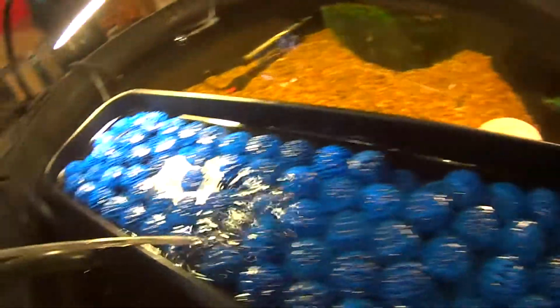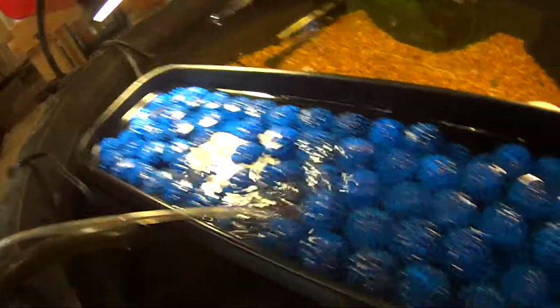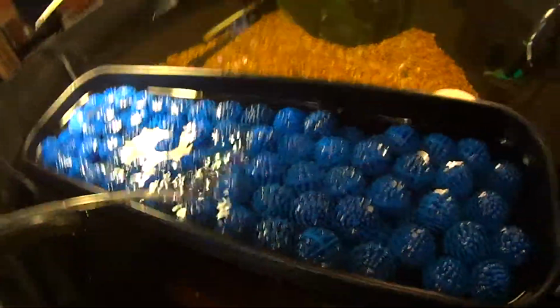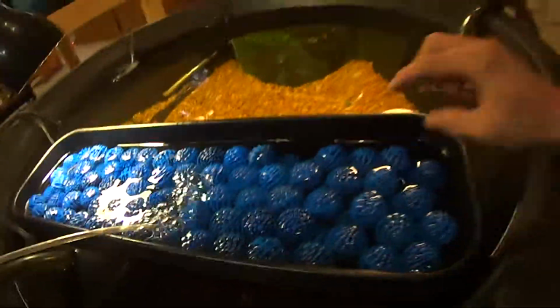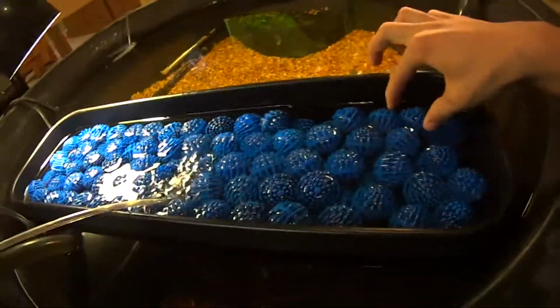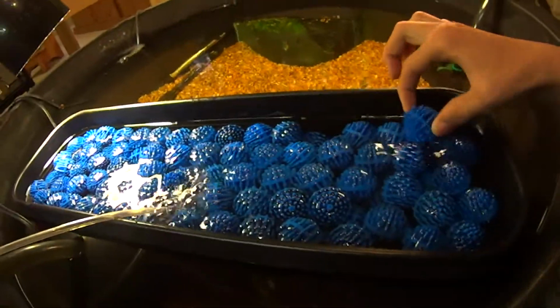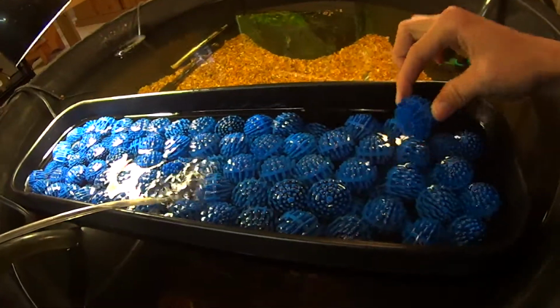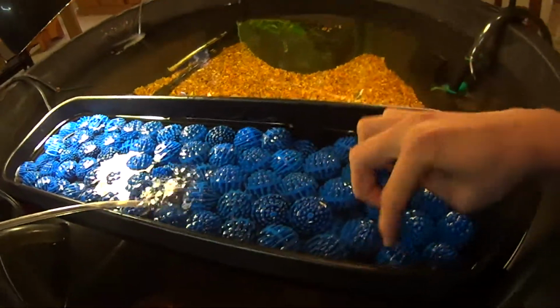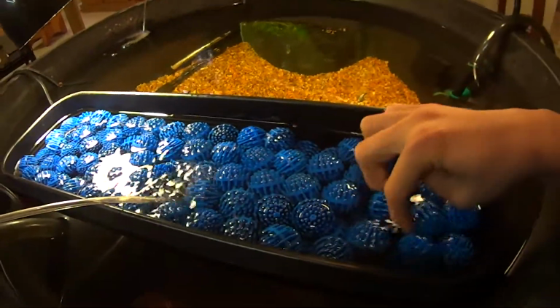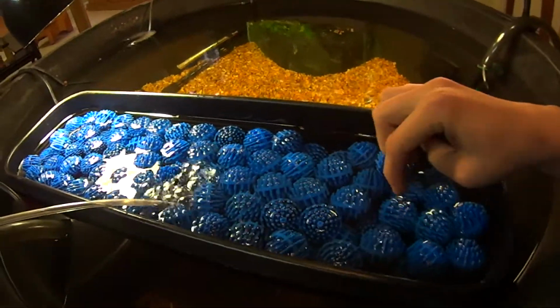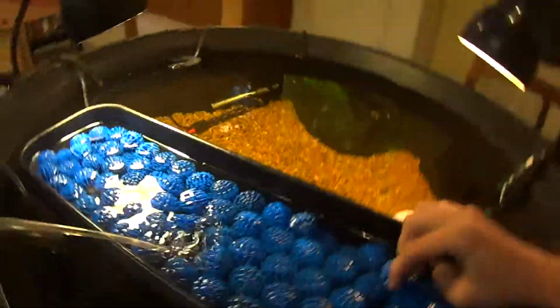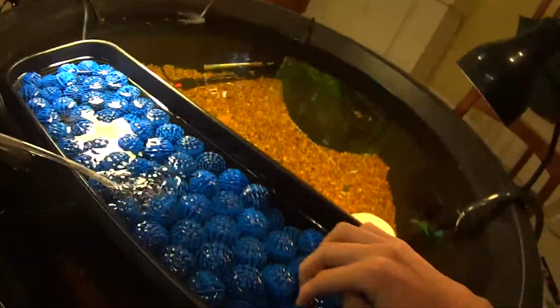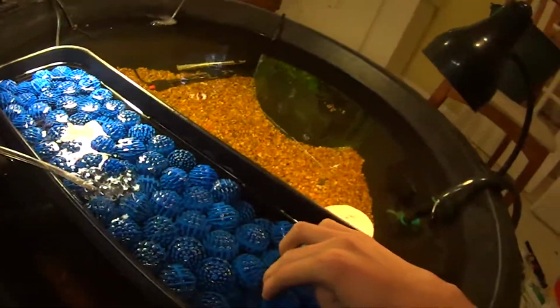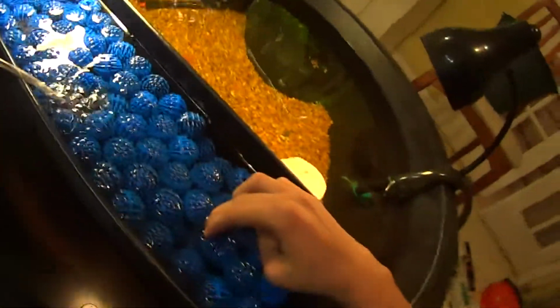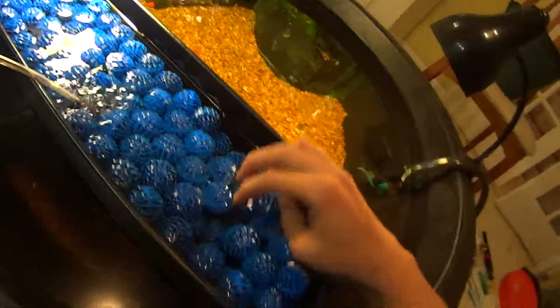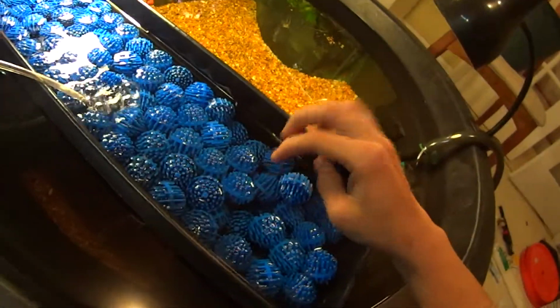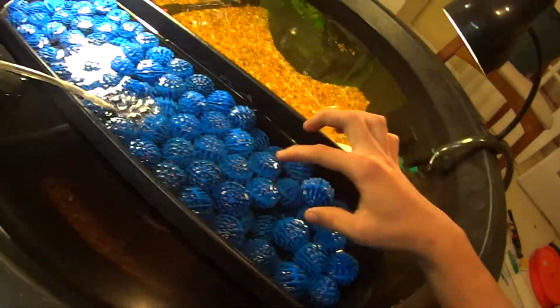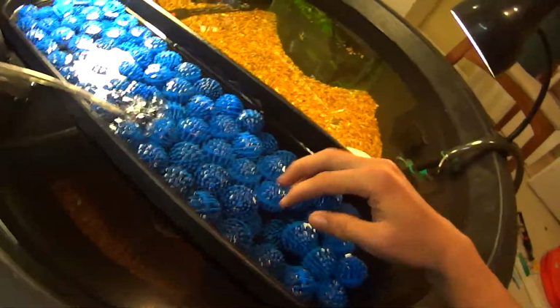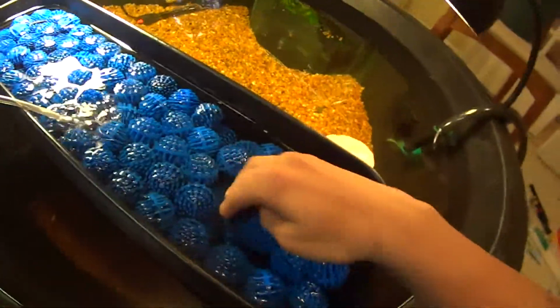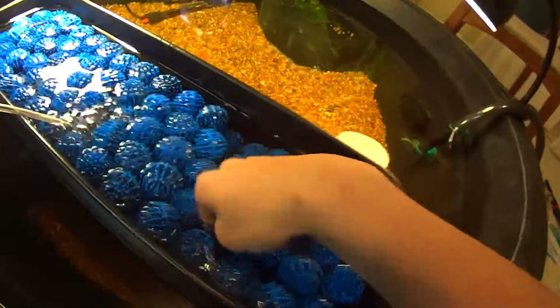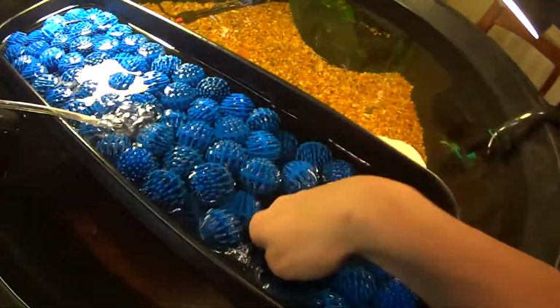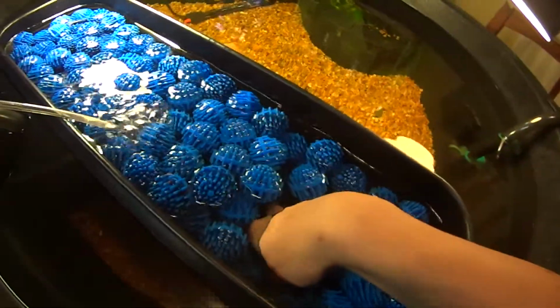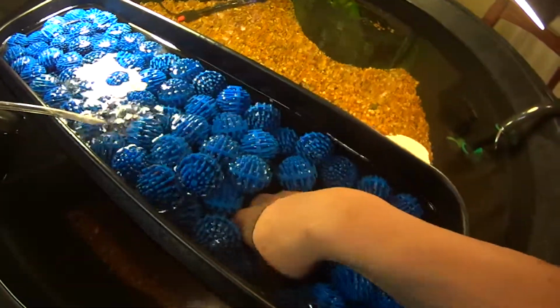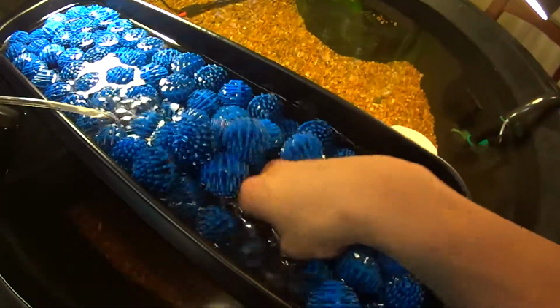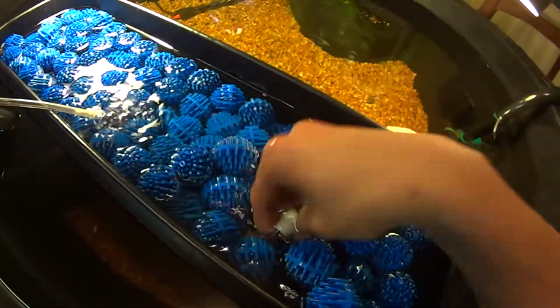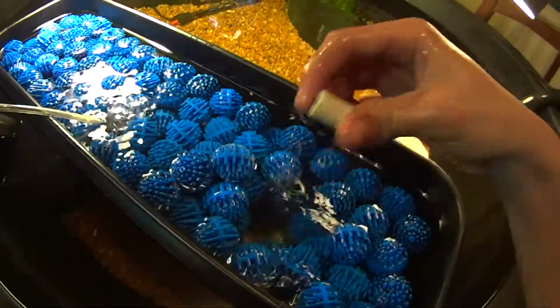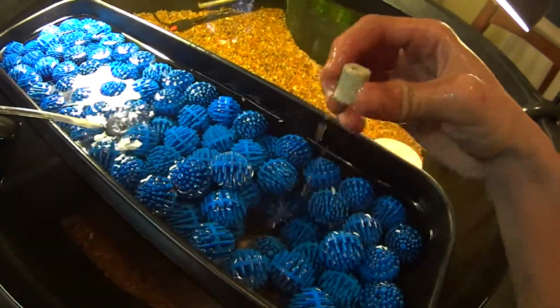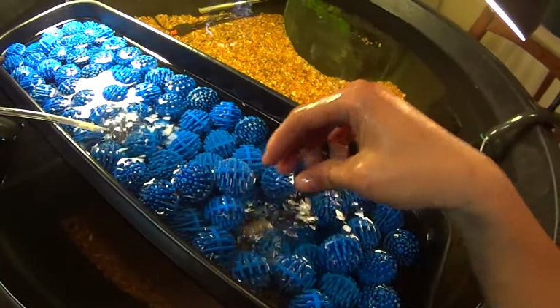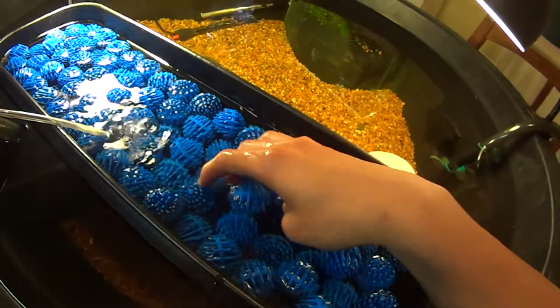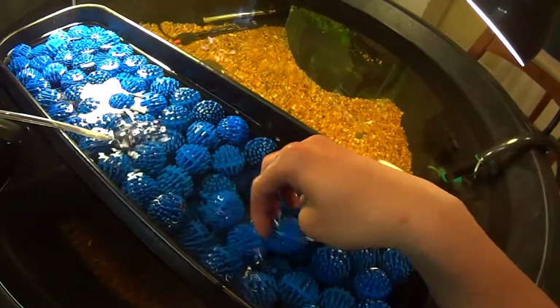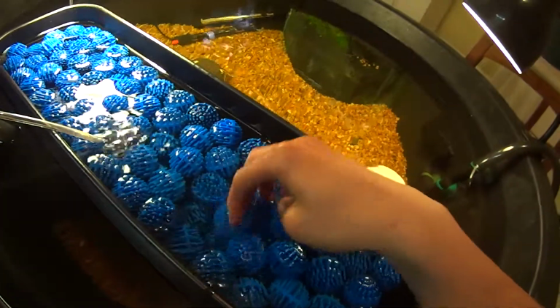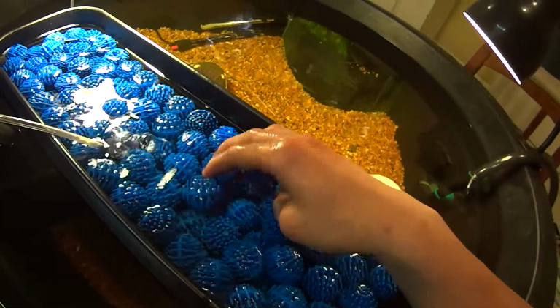This is my Red Tail Cat RTC TSN Pond. Bio Balls, ceramics — basically ceramics at the bottom. I have all different sizes.